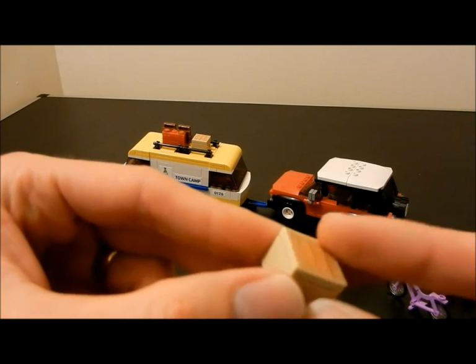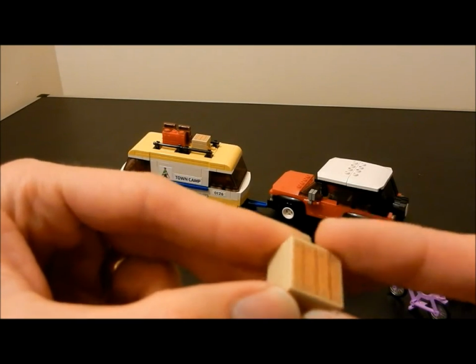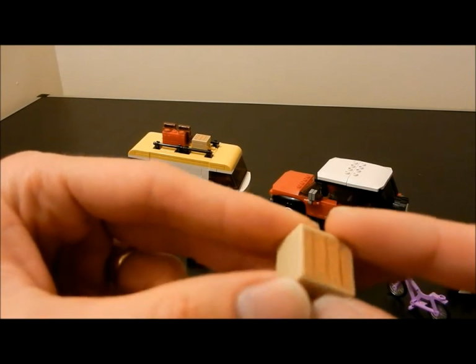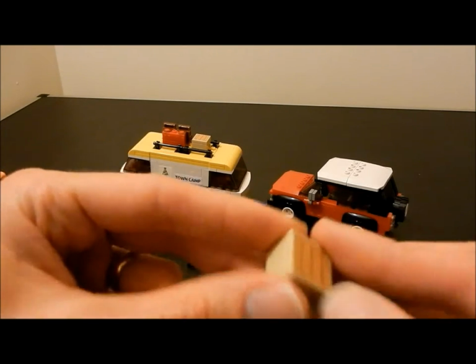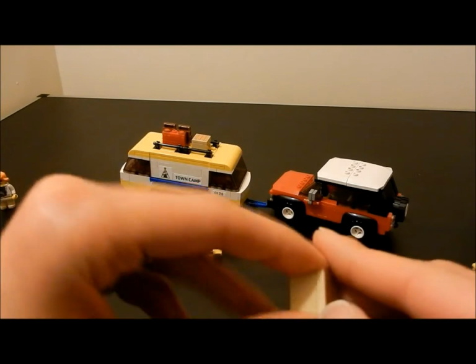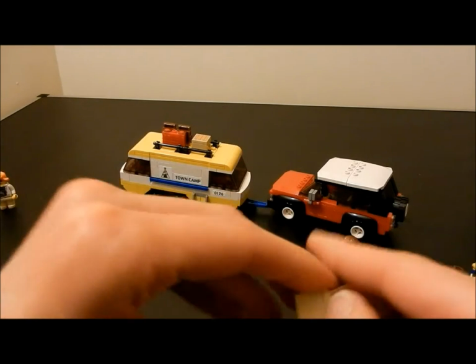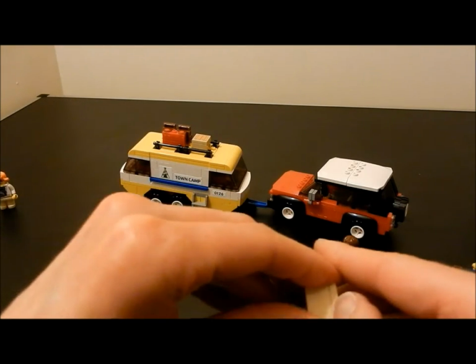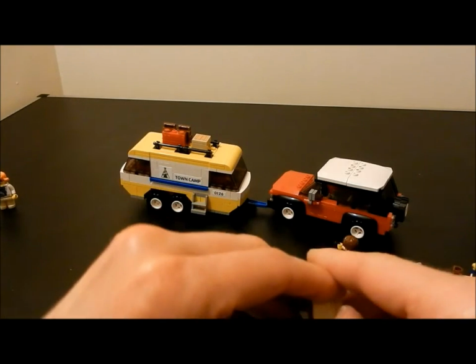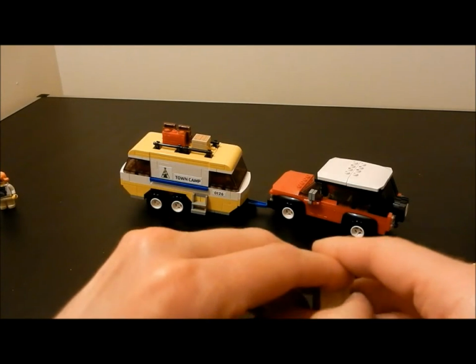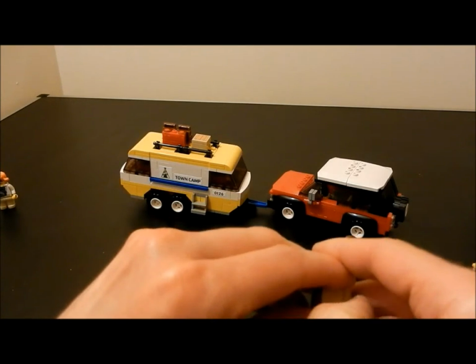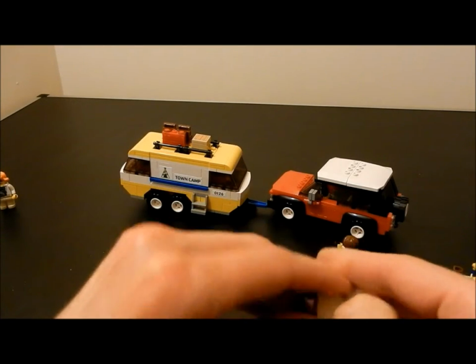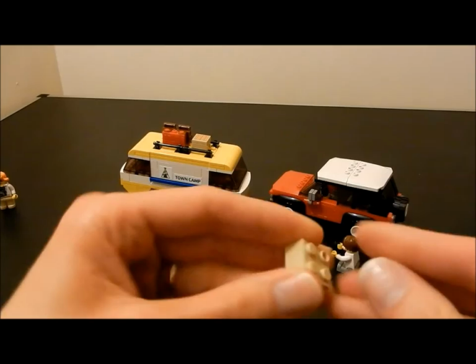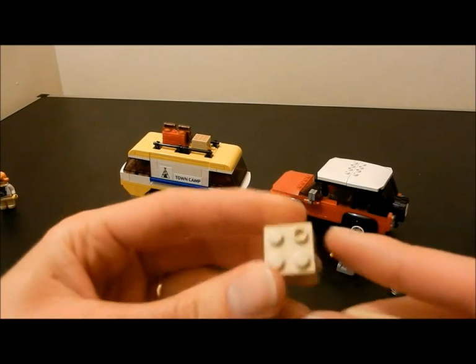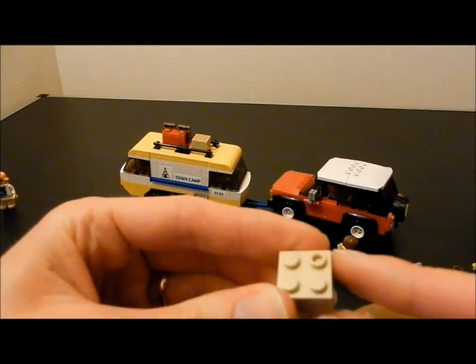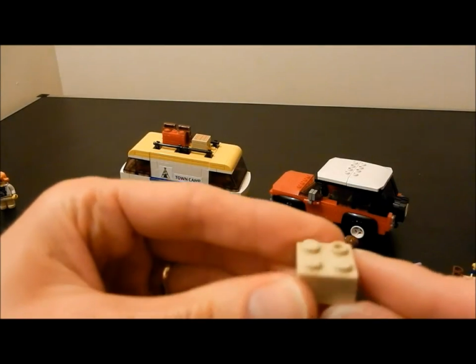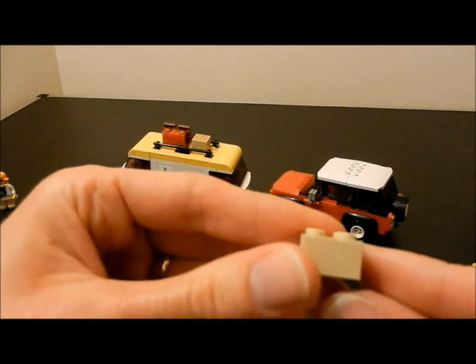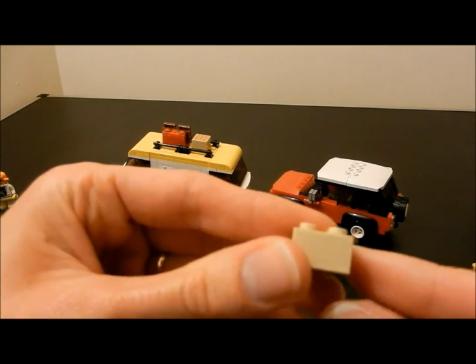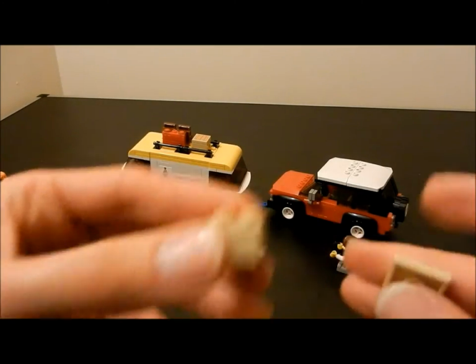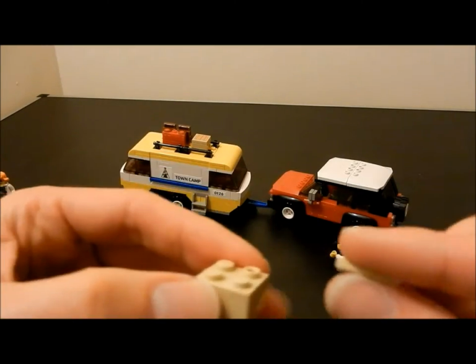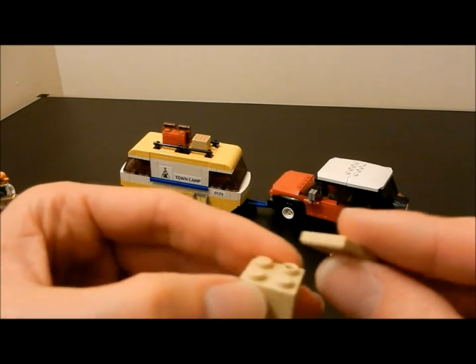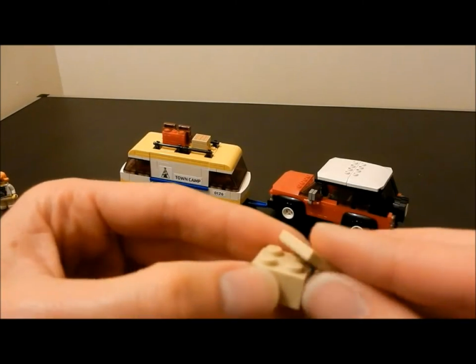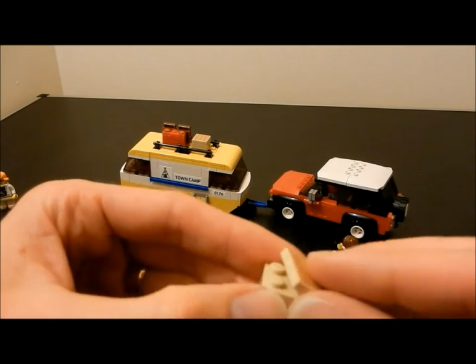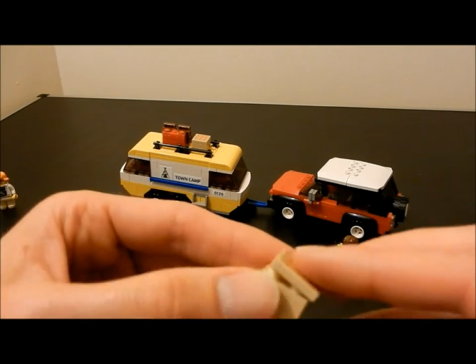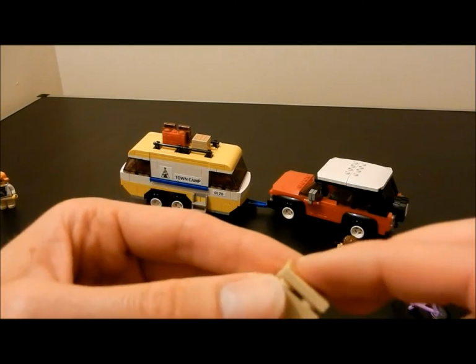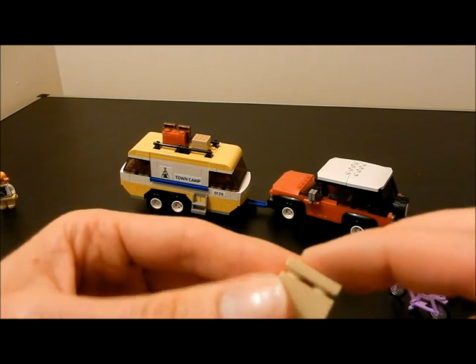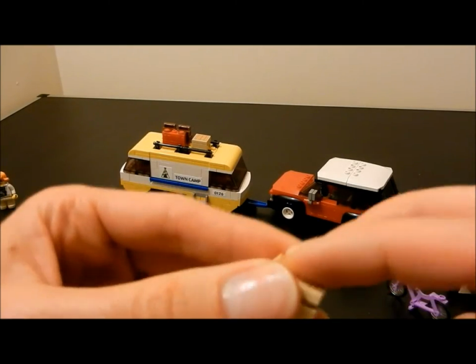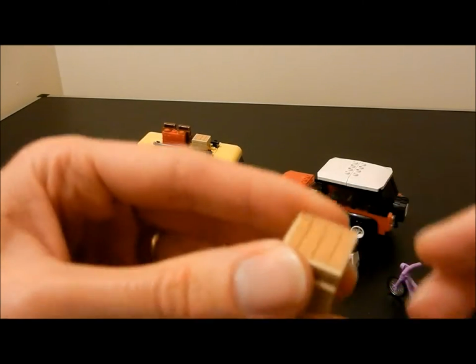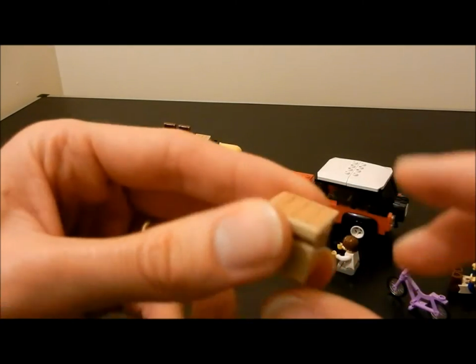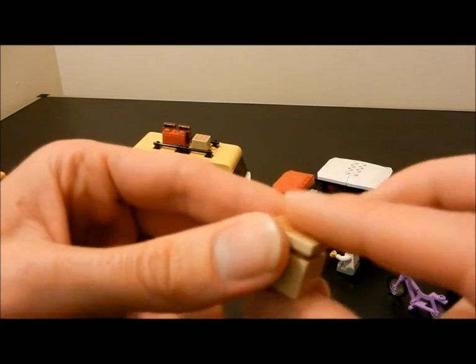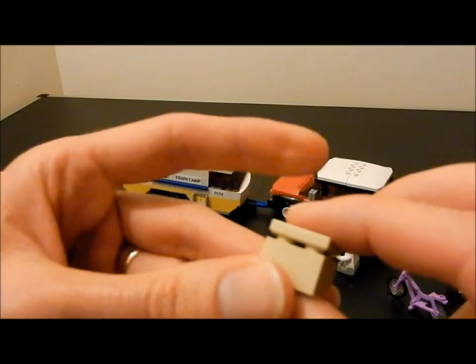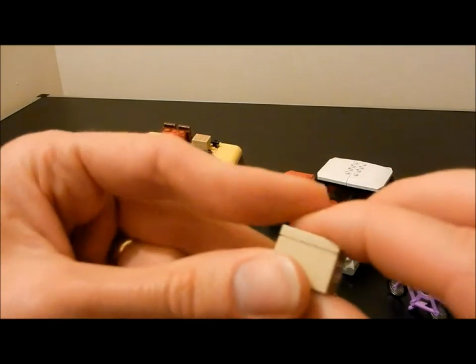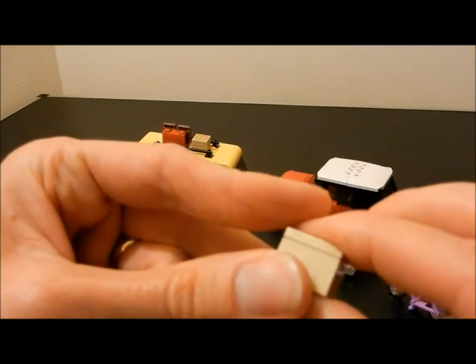I found a home for the wooden effect stickers from earlier — they fit on the top of these box accessories, which are a 2x2 block with a flat 2x2 tile on top.